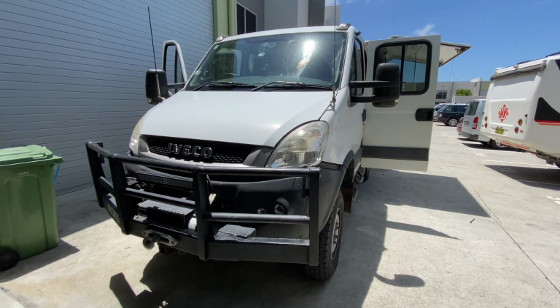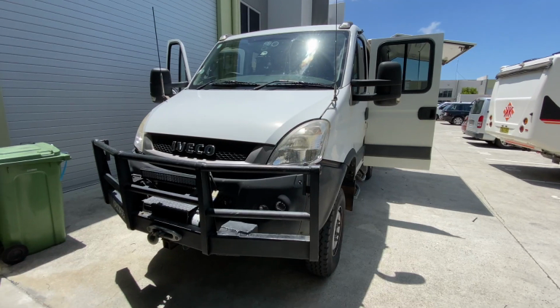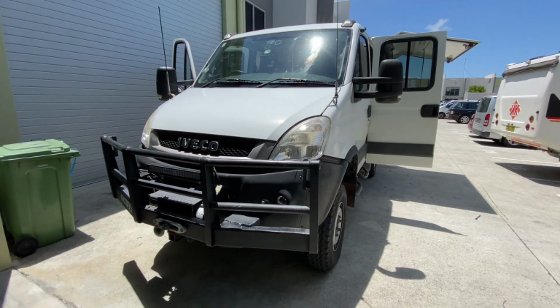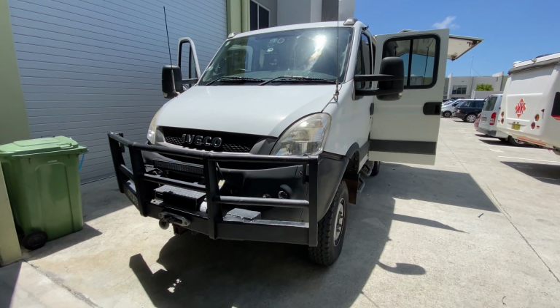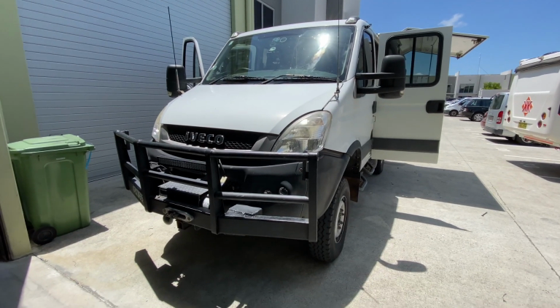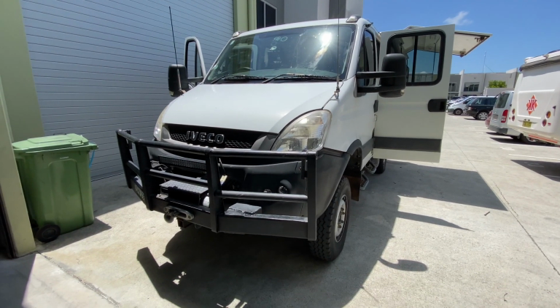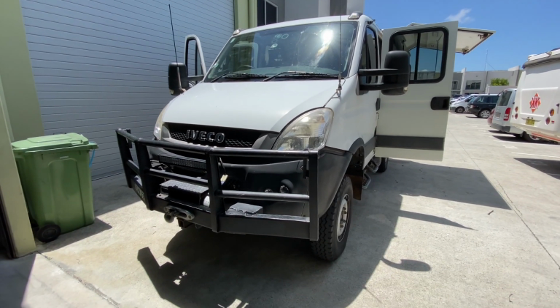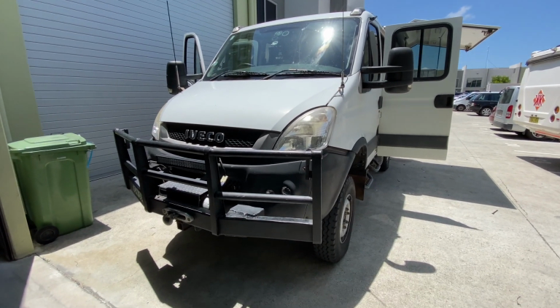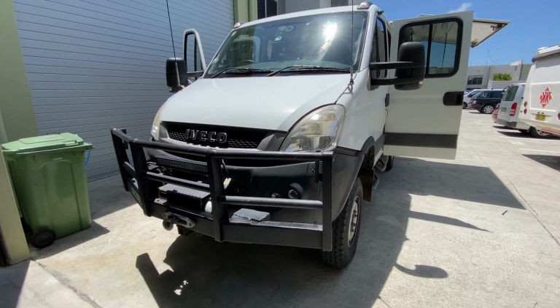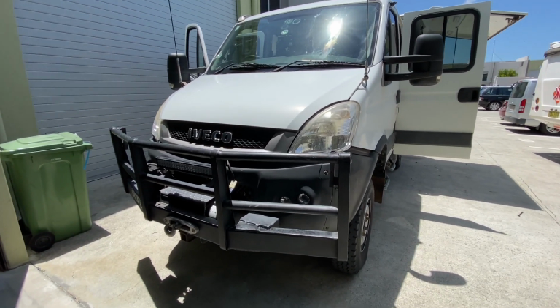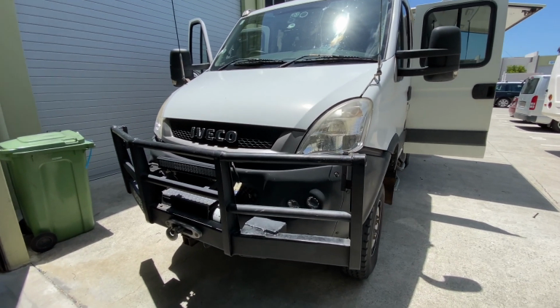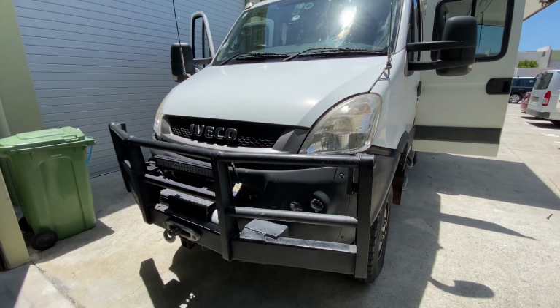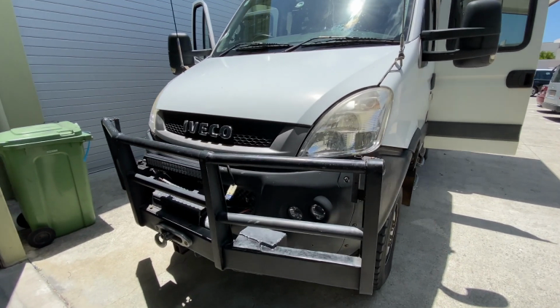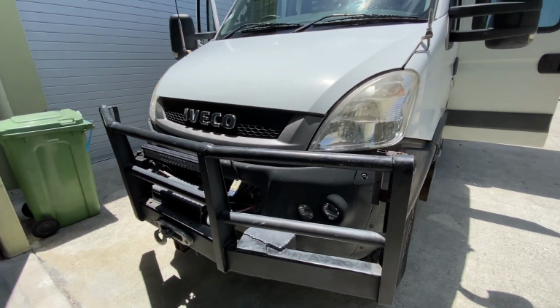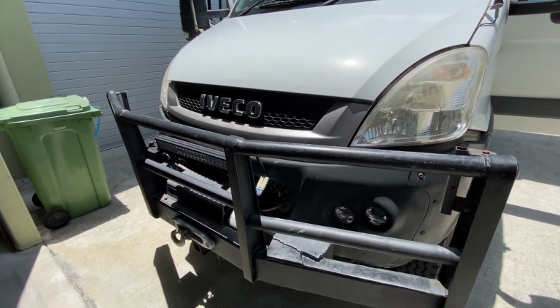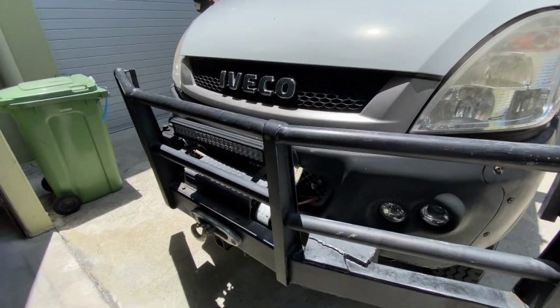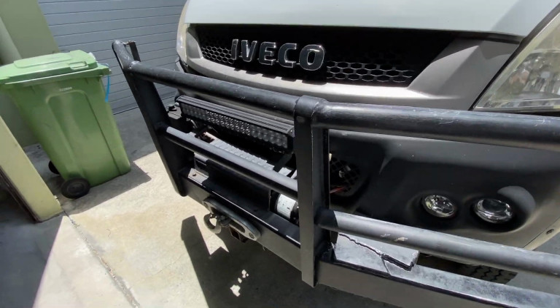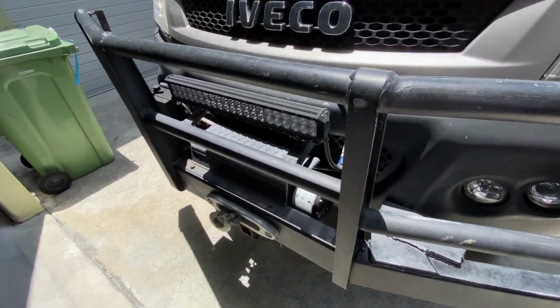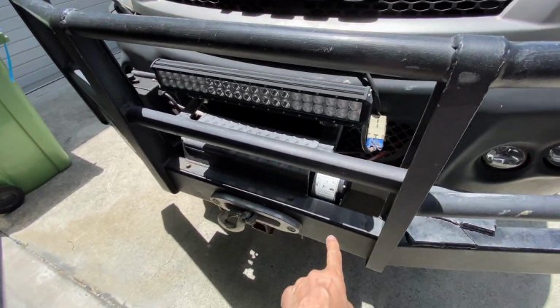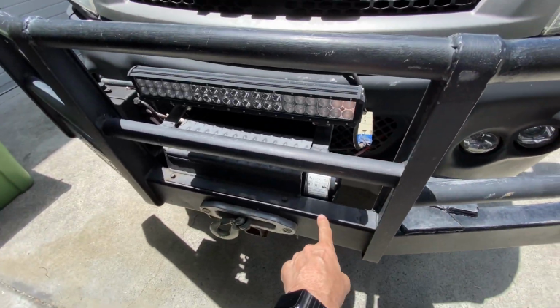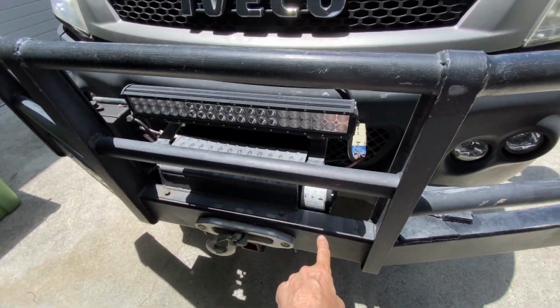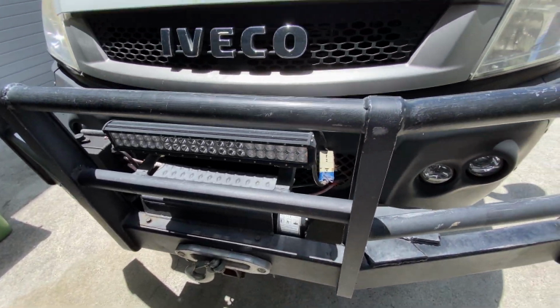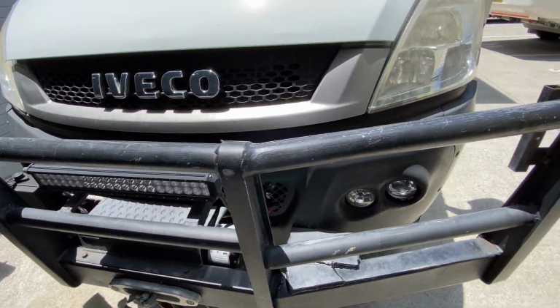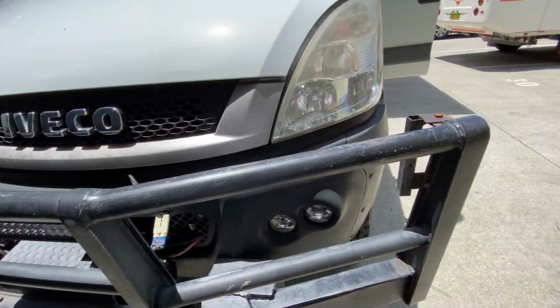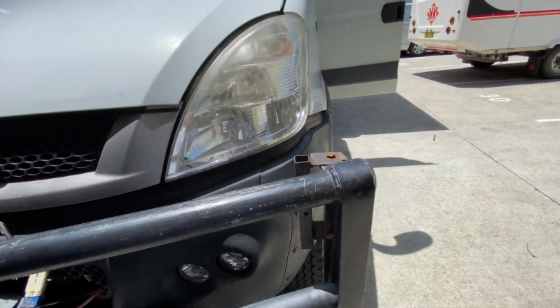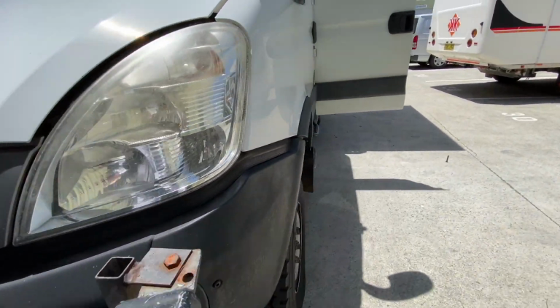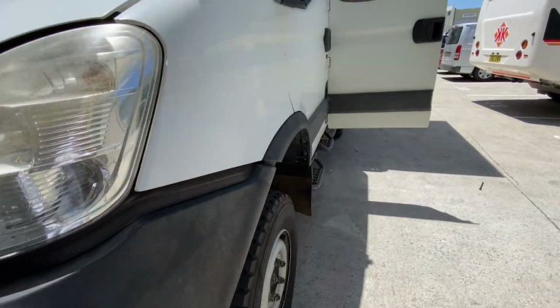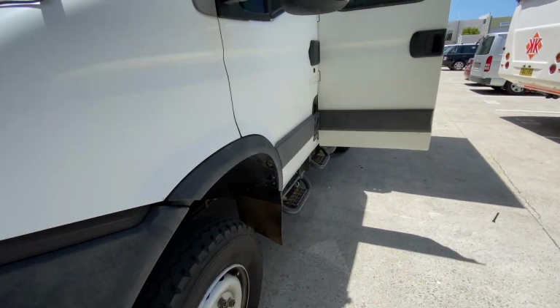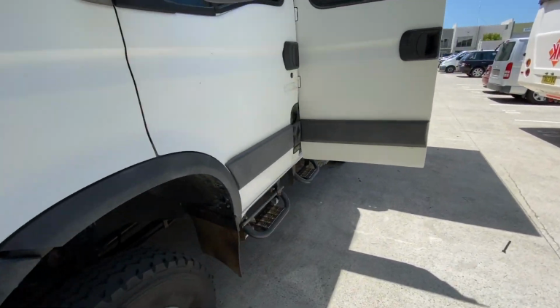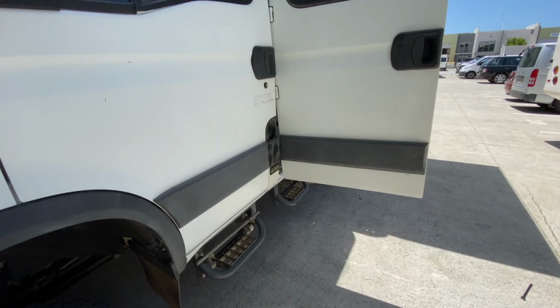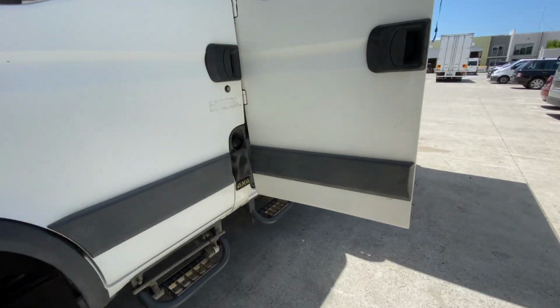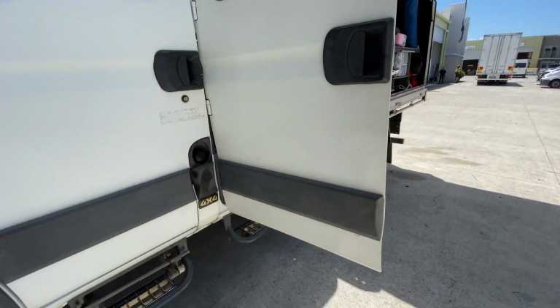Hi, Bruce from Safari. We're looking at an Aveco 2012 4x4 here with a good size winch on the front, and it's also got electronic diff lock in it.